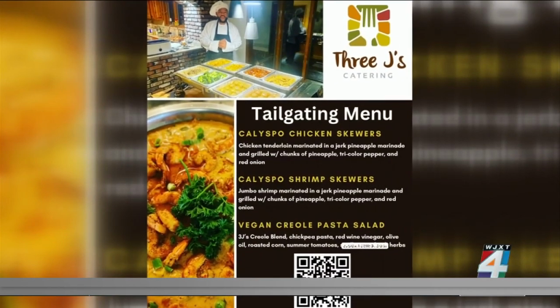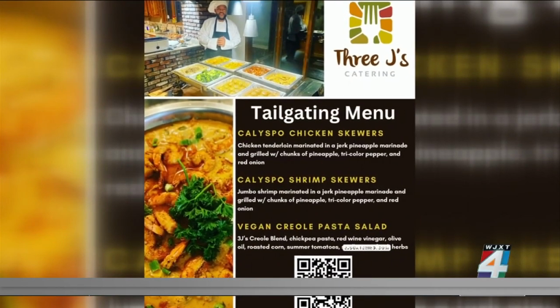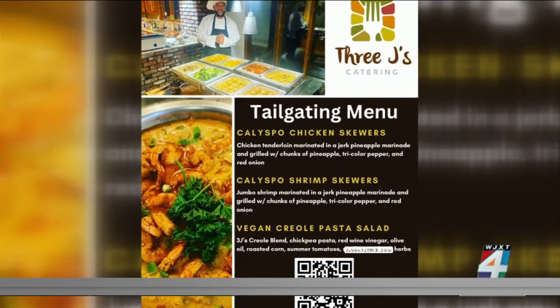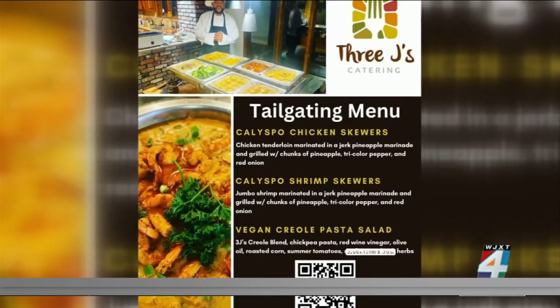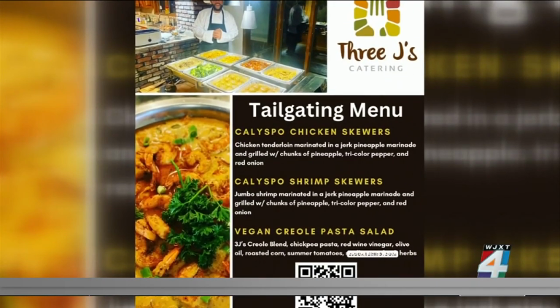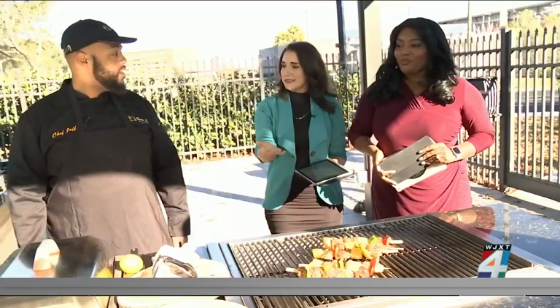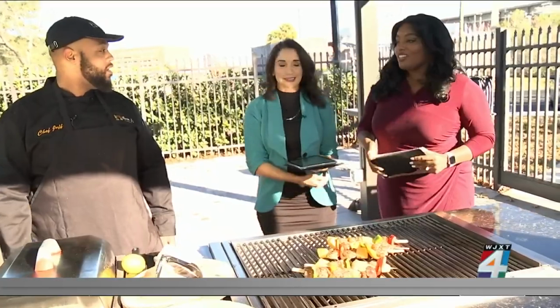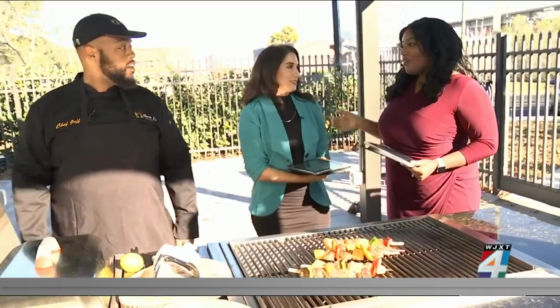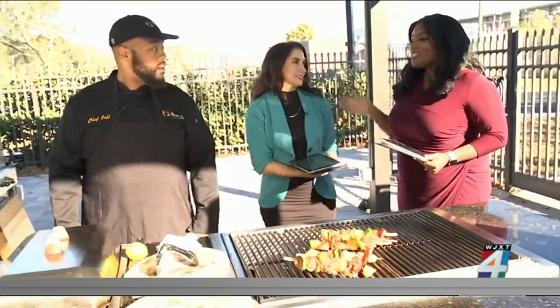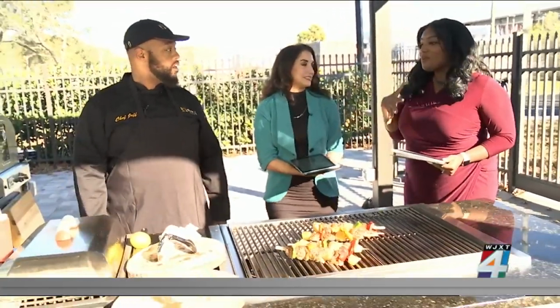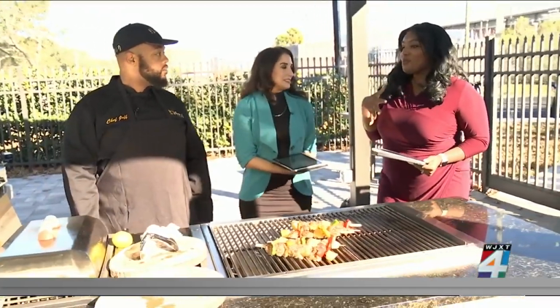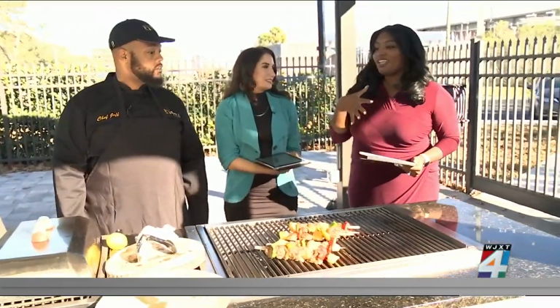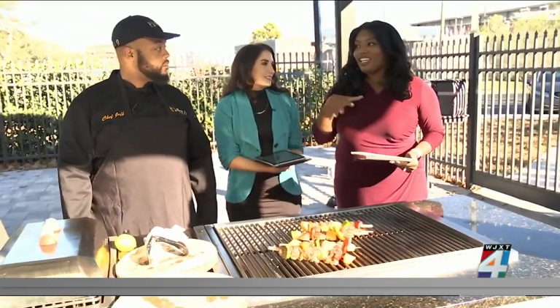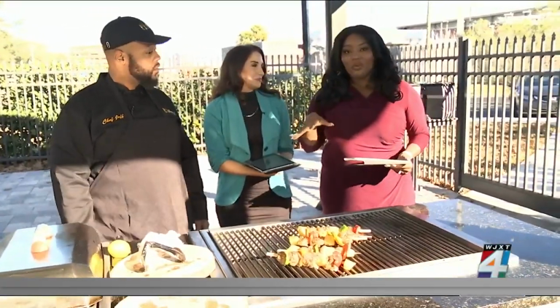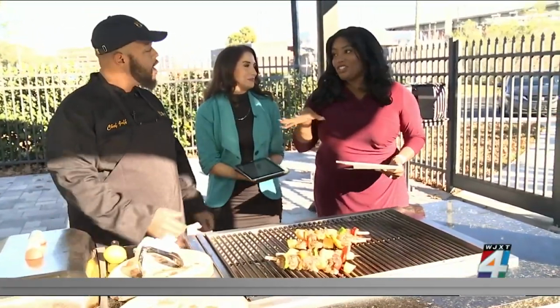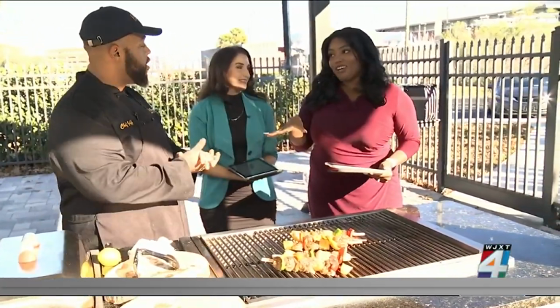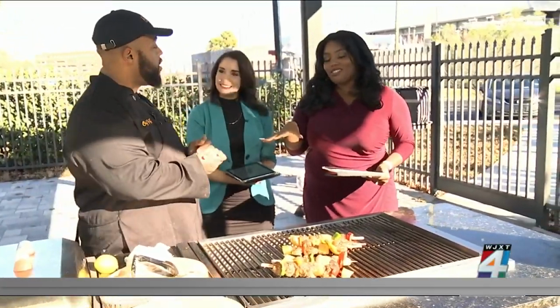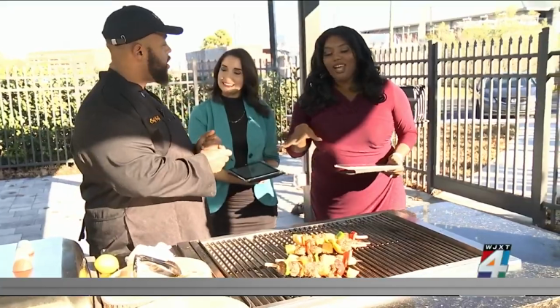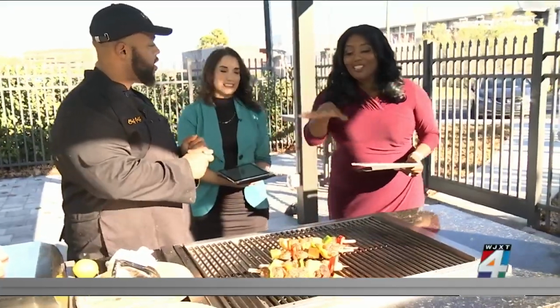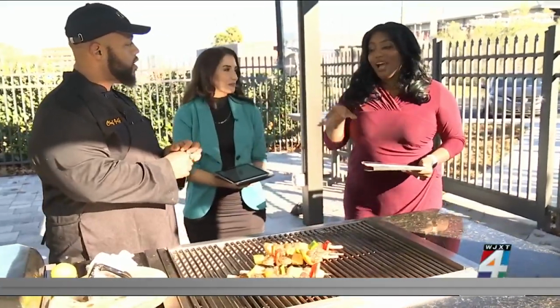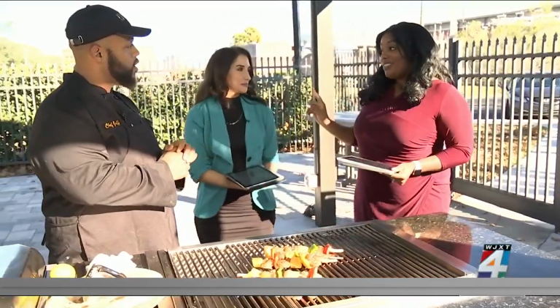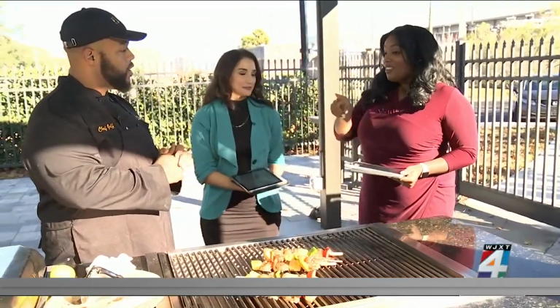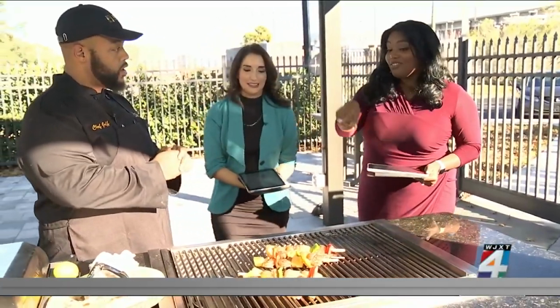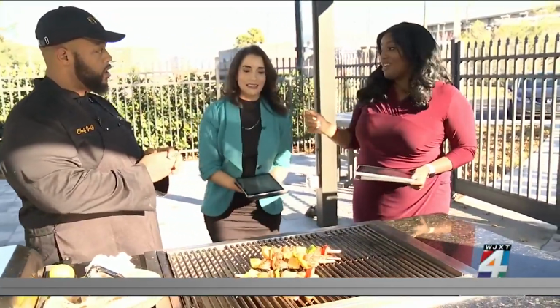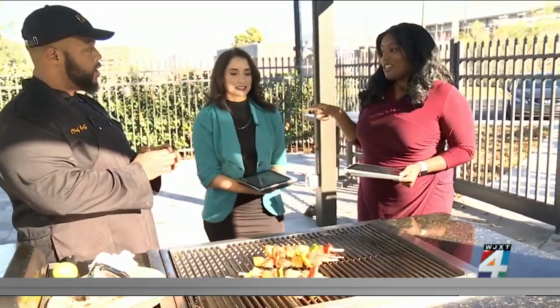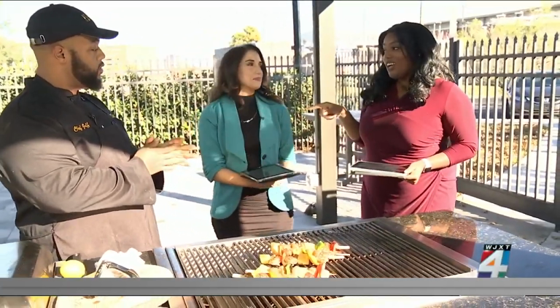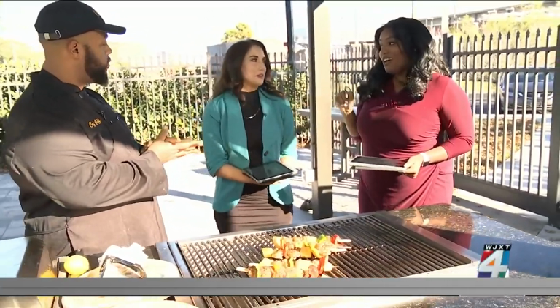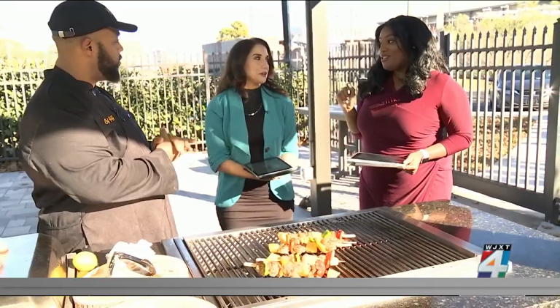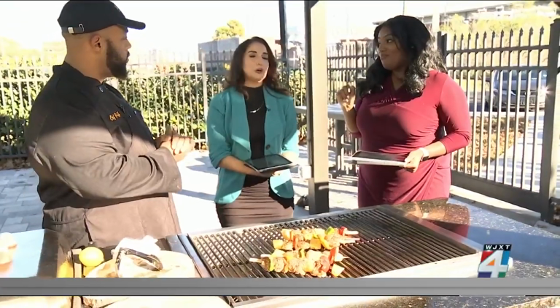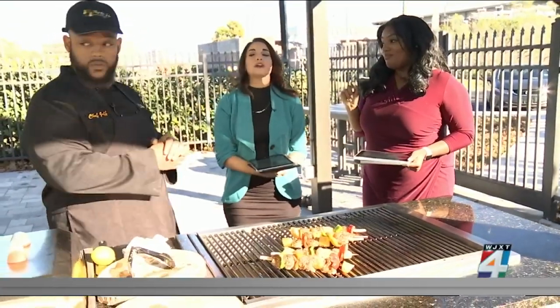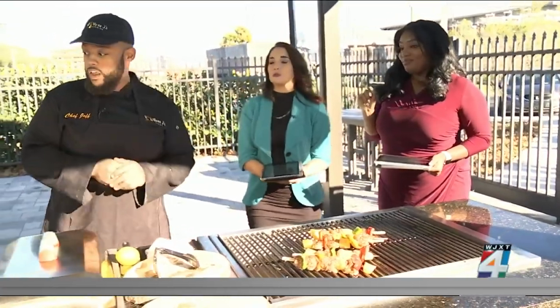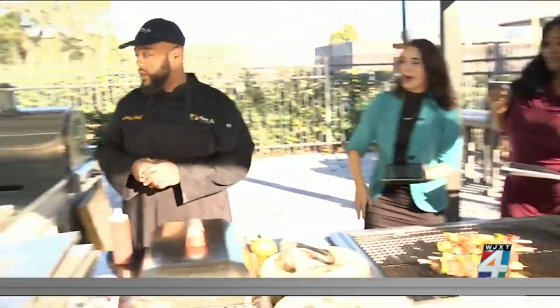It smells so good right now. You've got to definitely try one of those, because I'm definitely one of those people doing the vegan January. I'm going to challenge my husband. I can try that, but that other stuff looks amazing. So Ashley has to try on behalf of the shrimp. I will — I will report back.